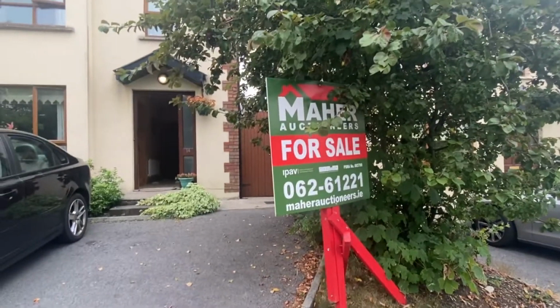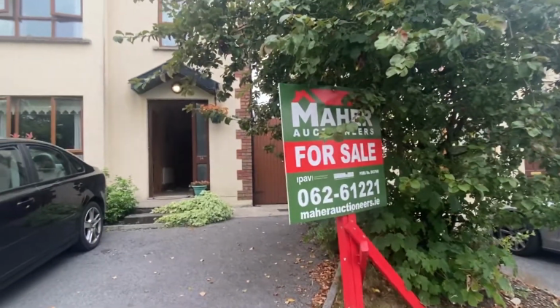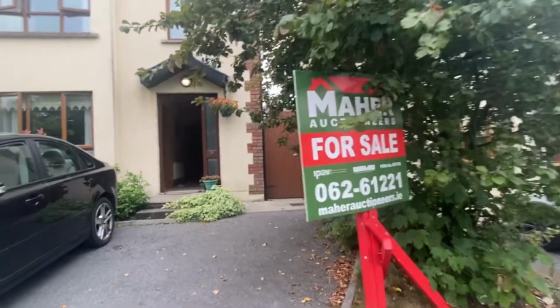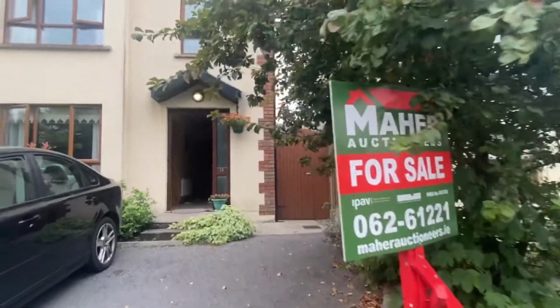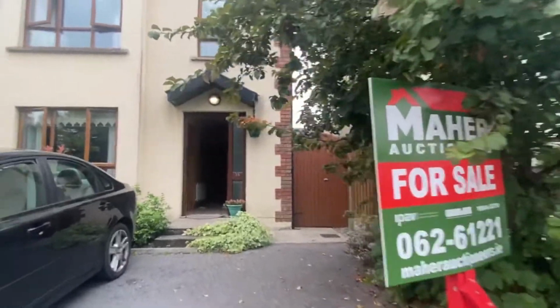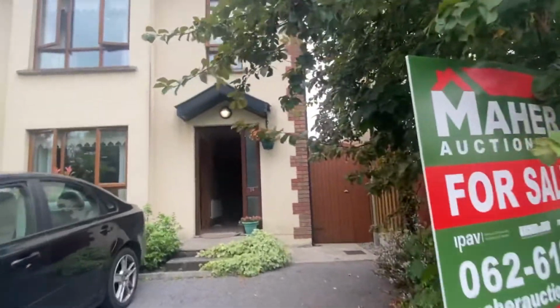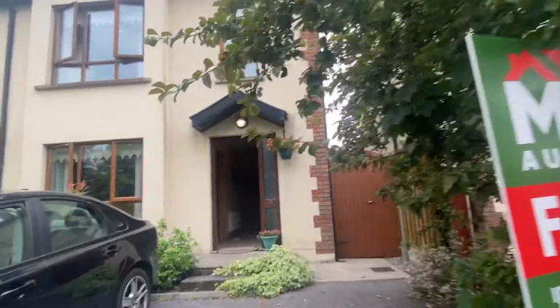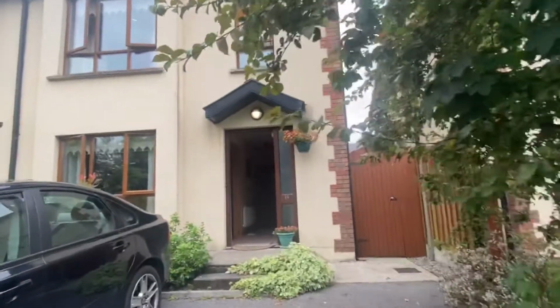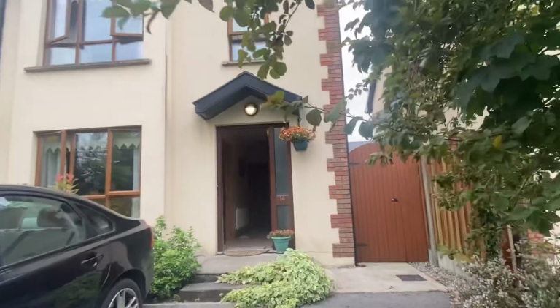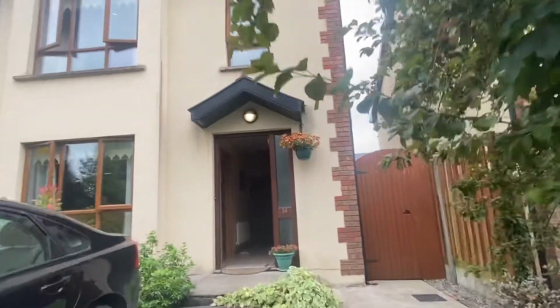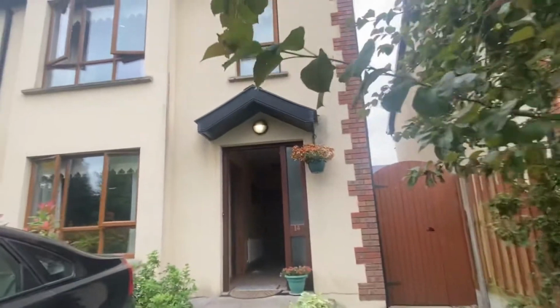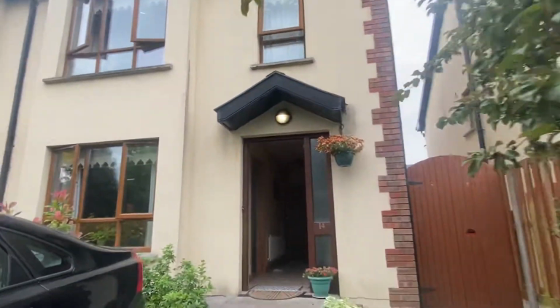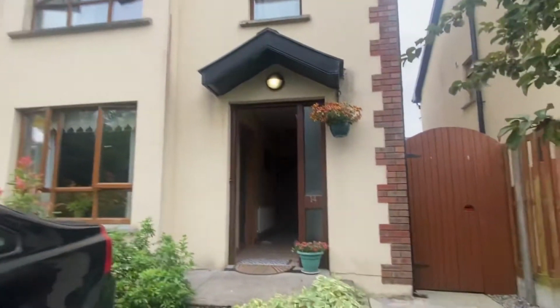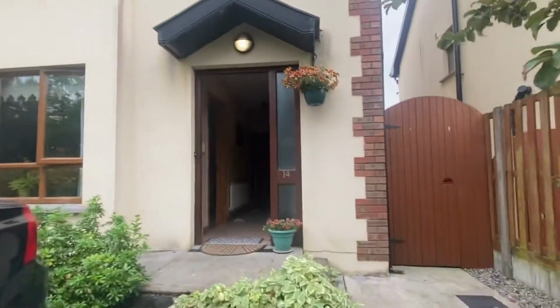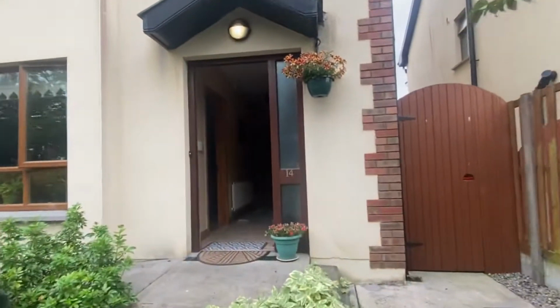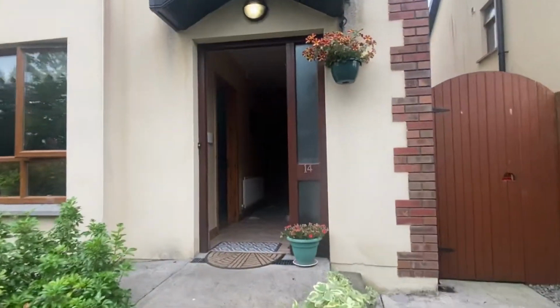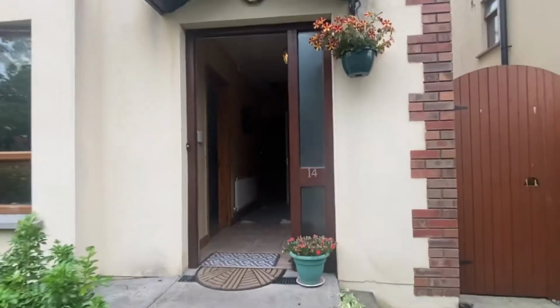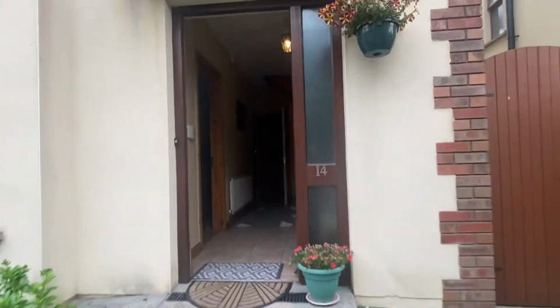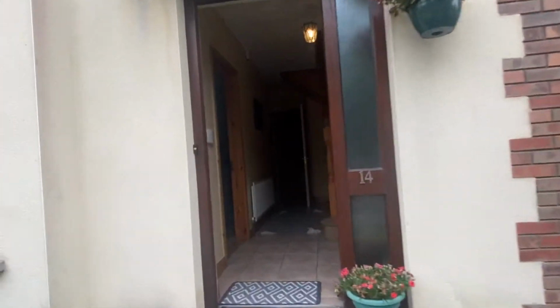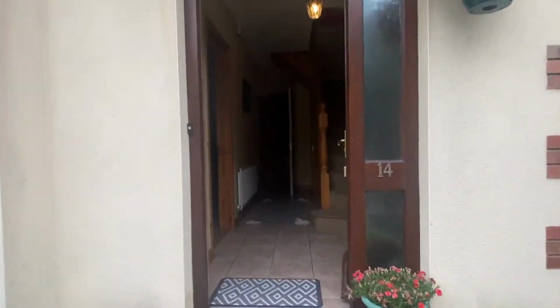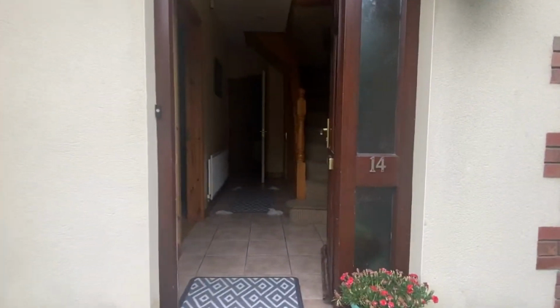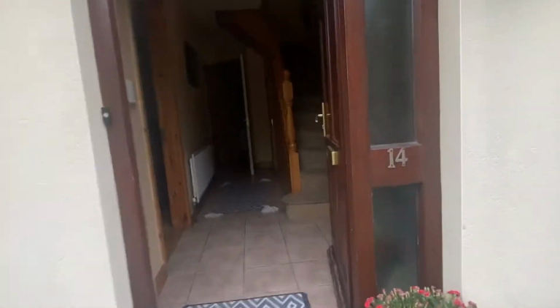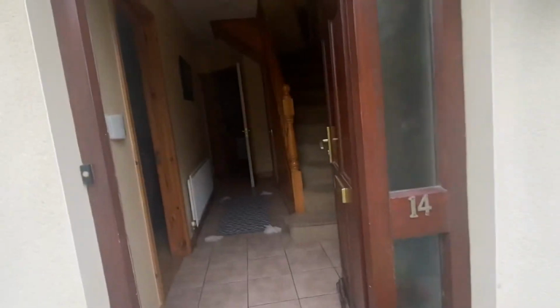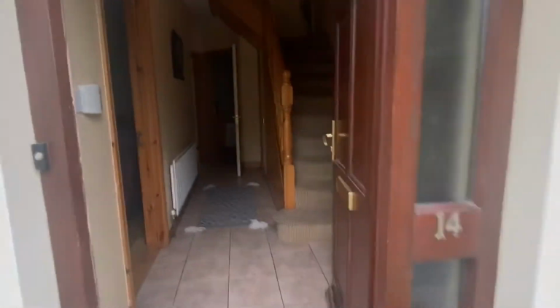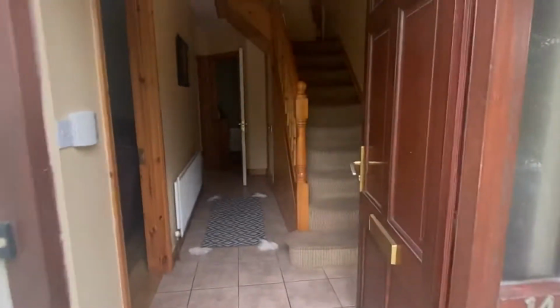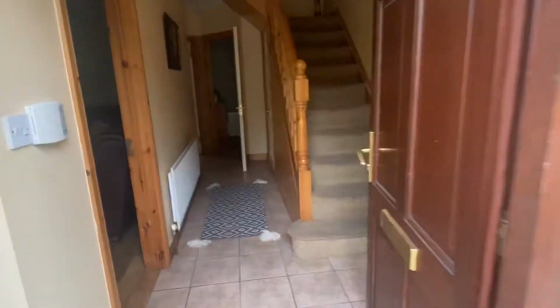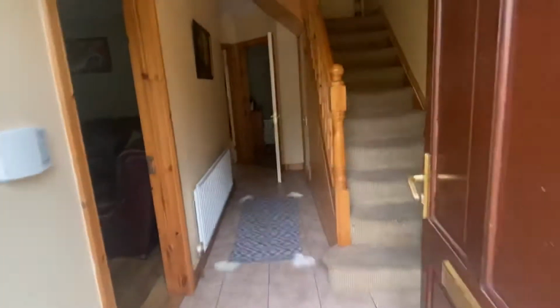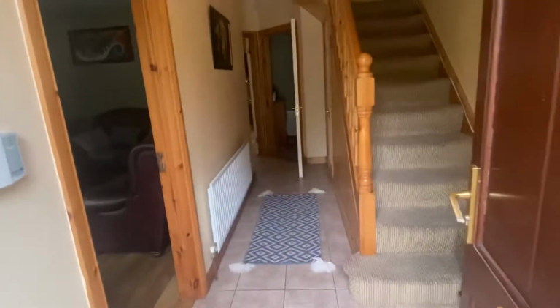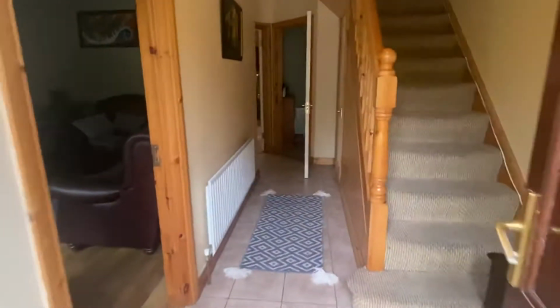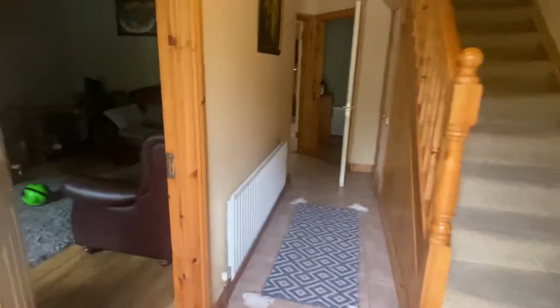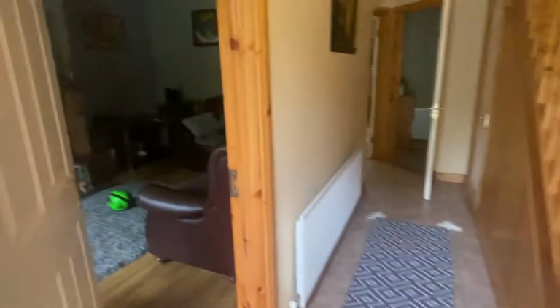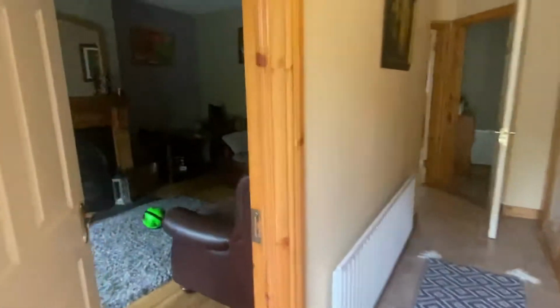Hiya, this is Caroline here from Mar Auctioneers. It's a new property we have coming to the market. It is number 14, Lanna Croak in Doon Cormach in Cashel.